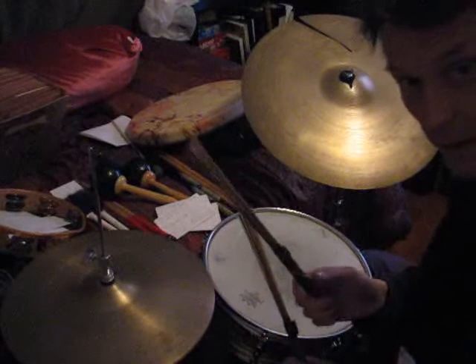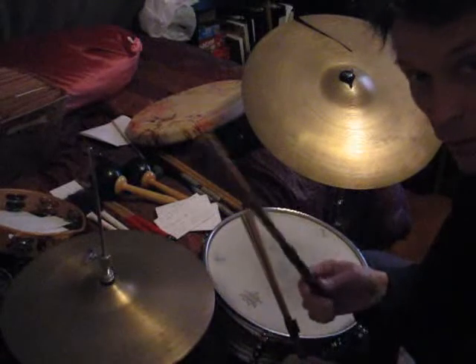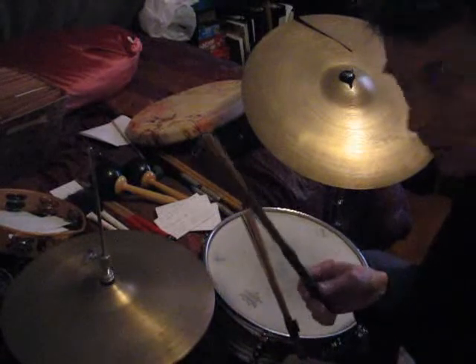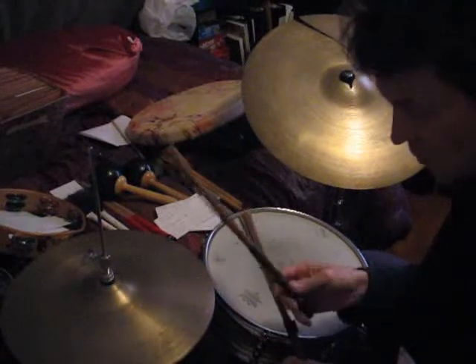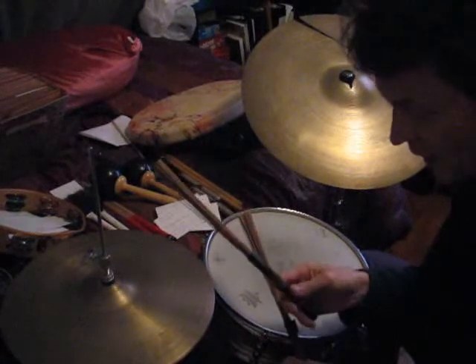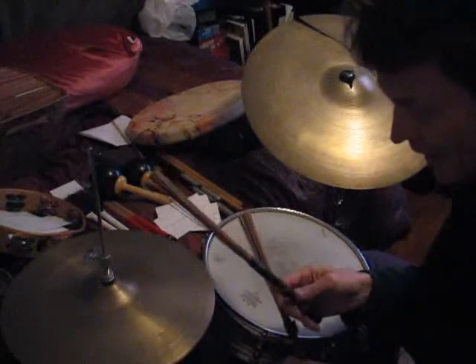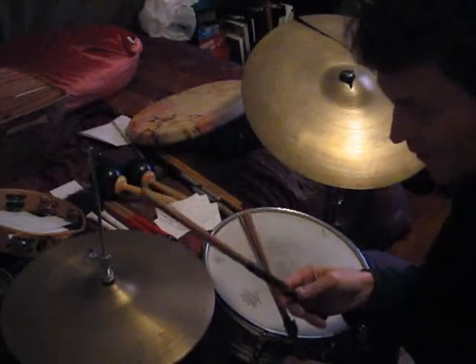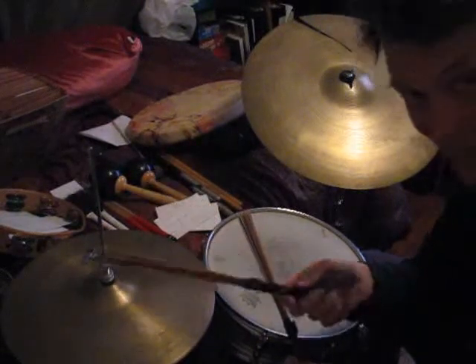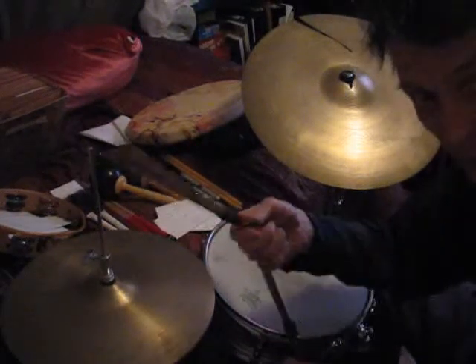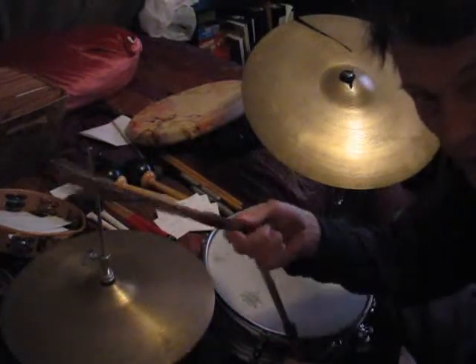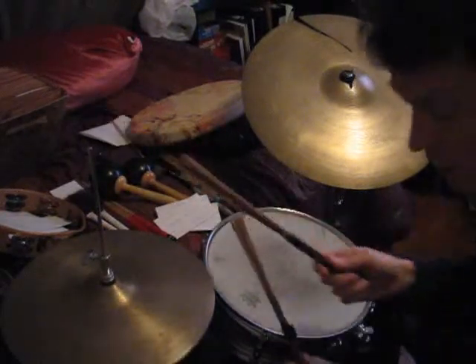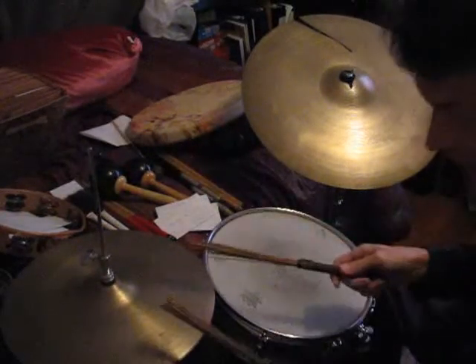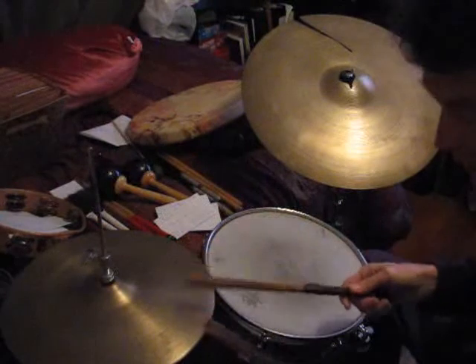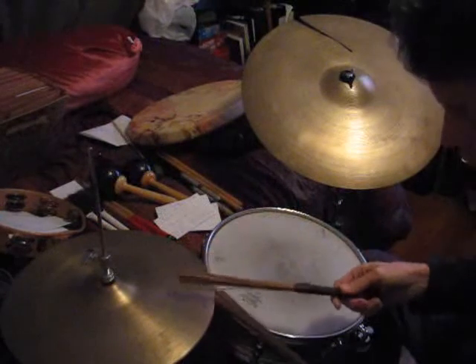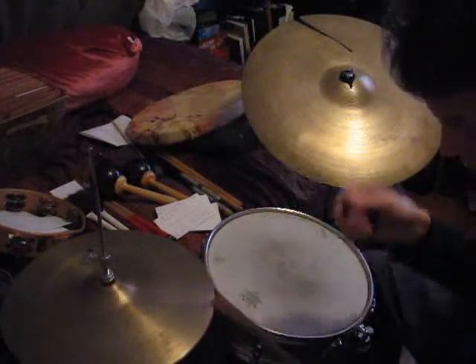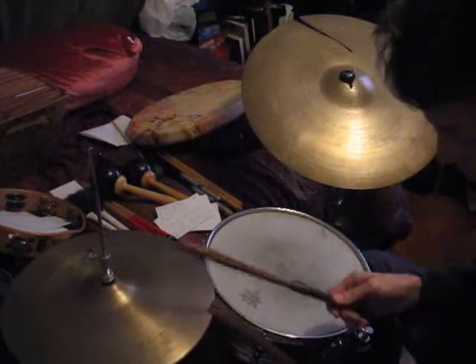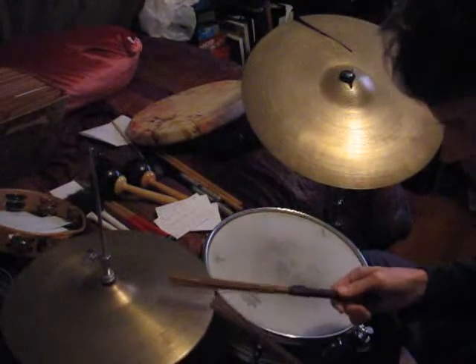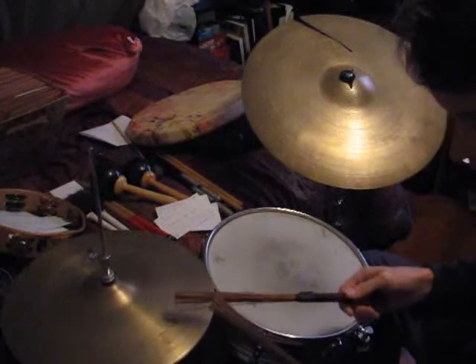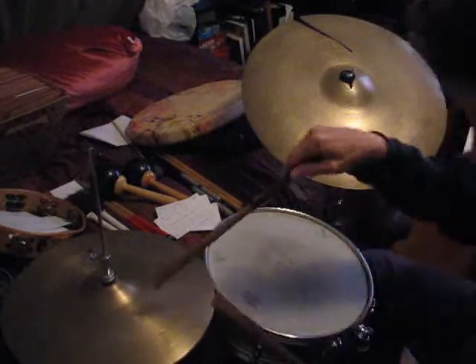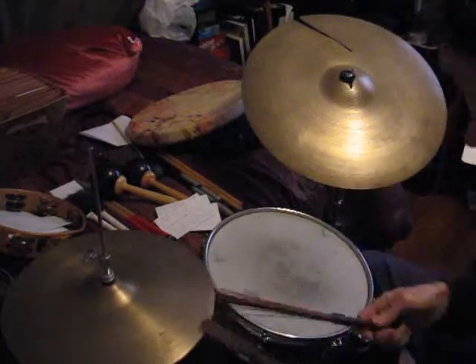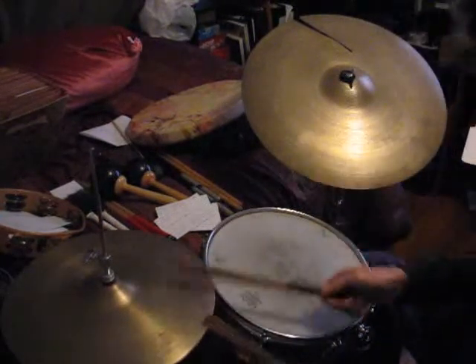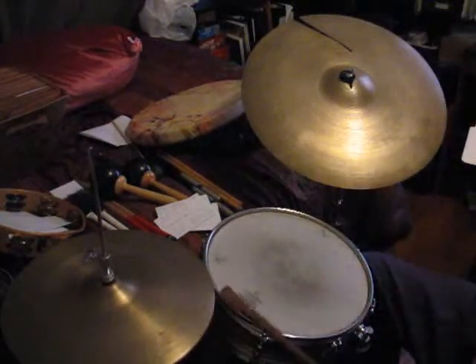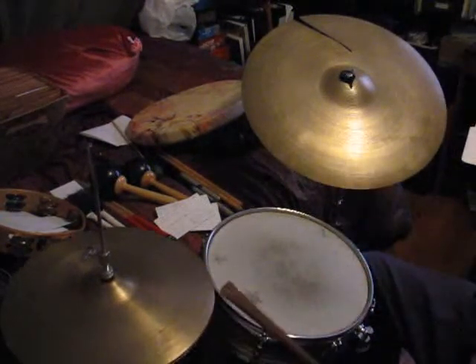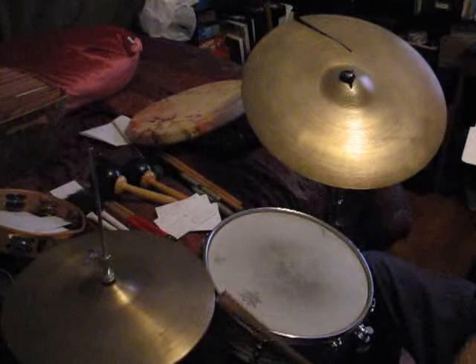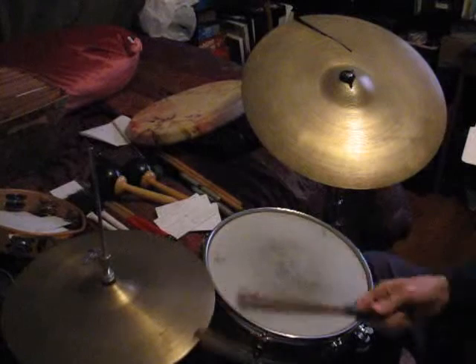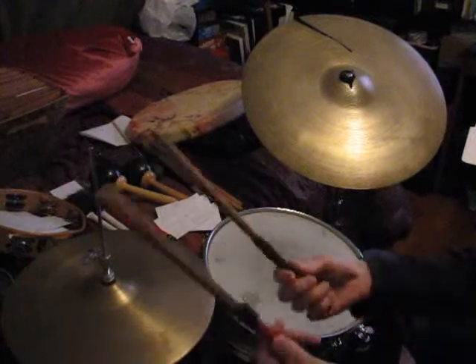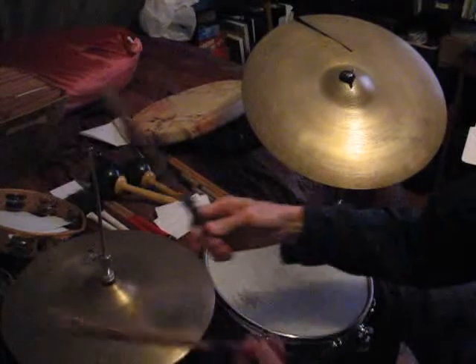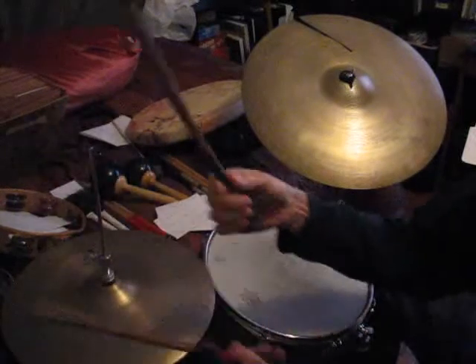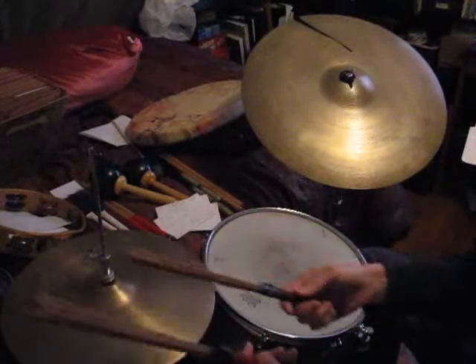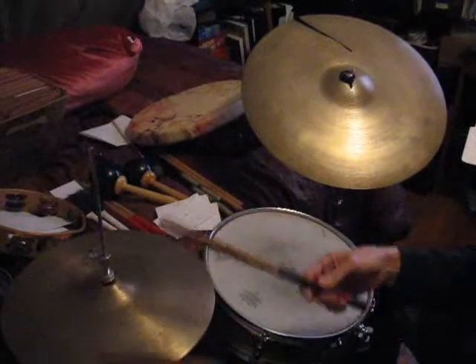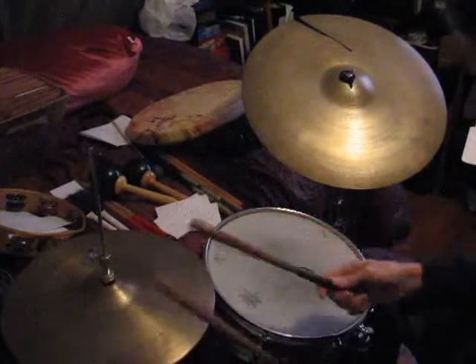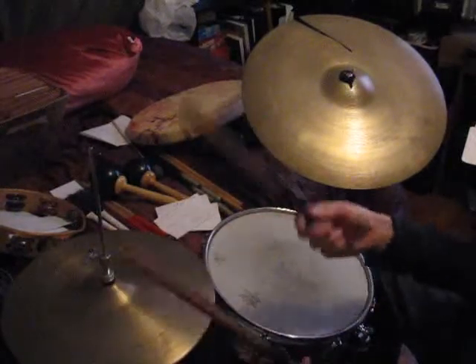We can do the same thing and forget a couple of the strokes and let the hi-hat do the stroke. Instead of this, let that do it. Same thing.